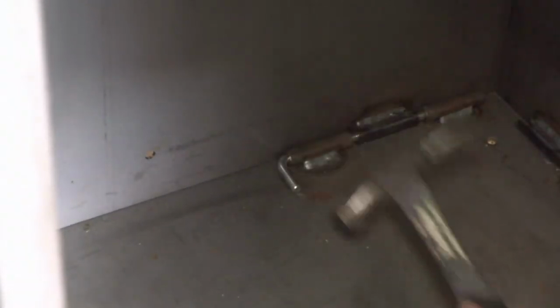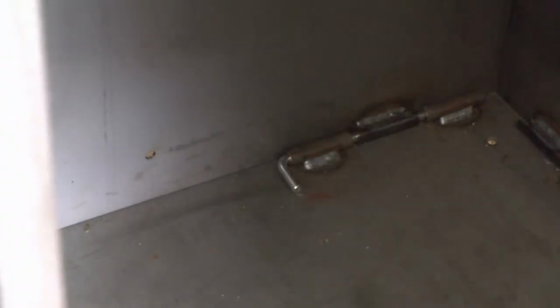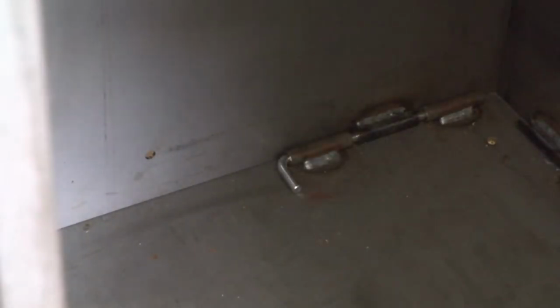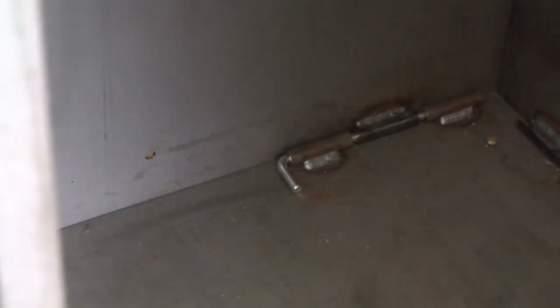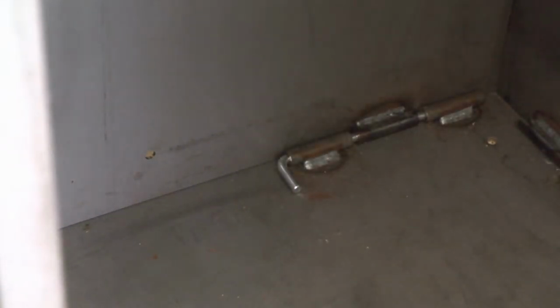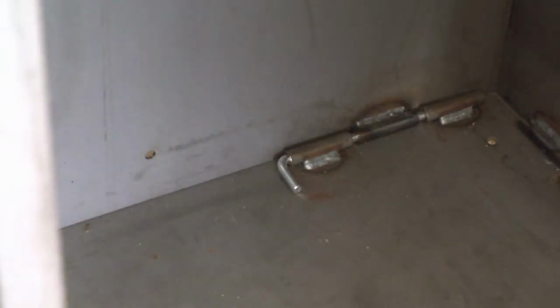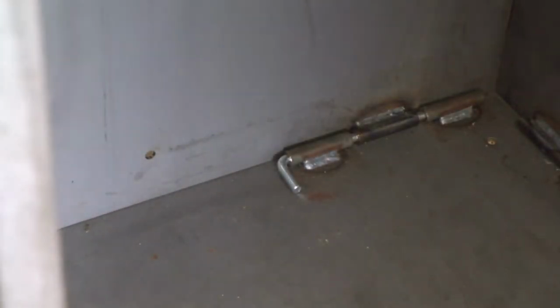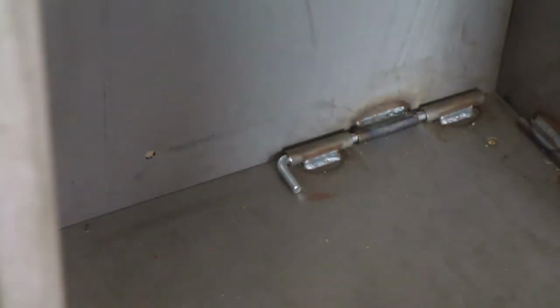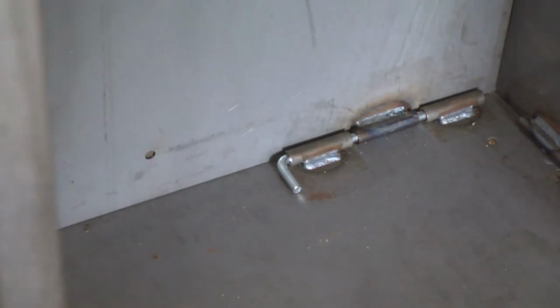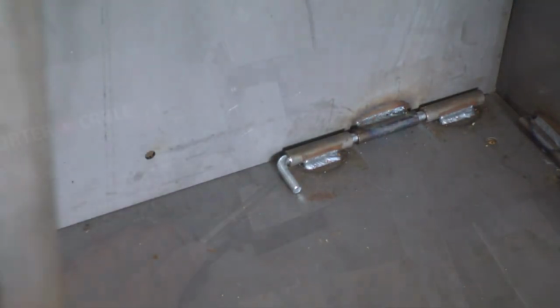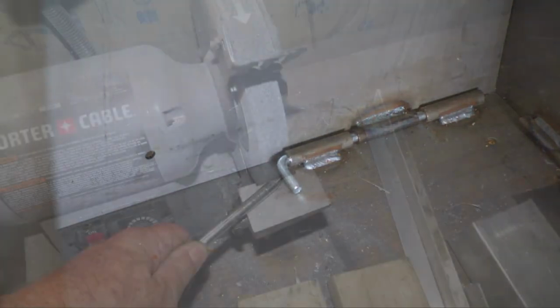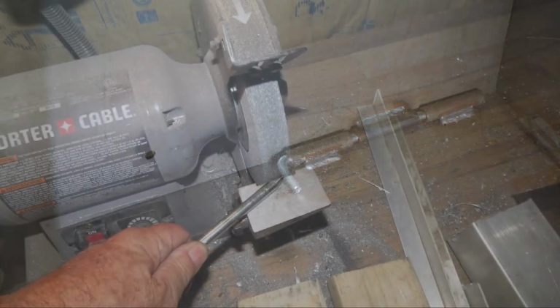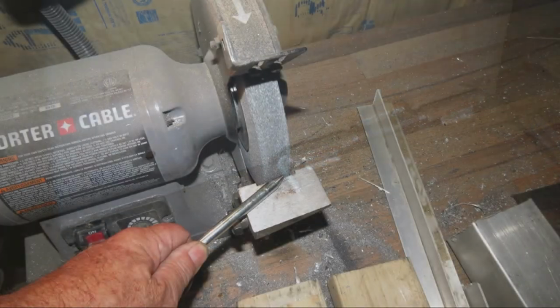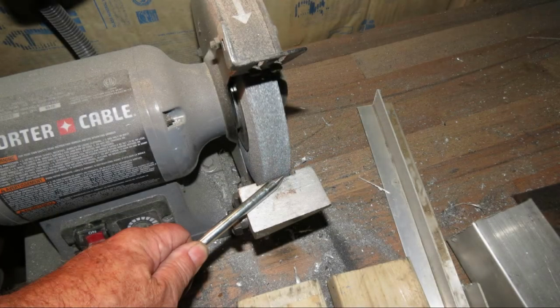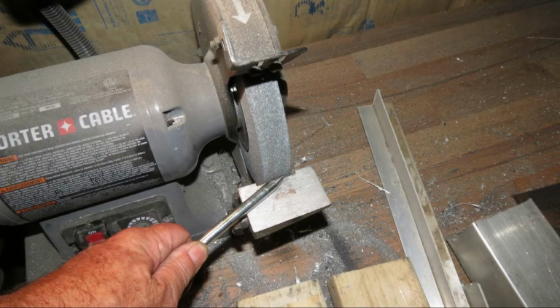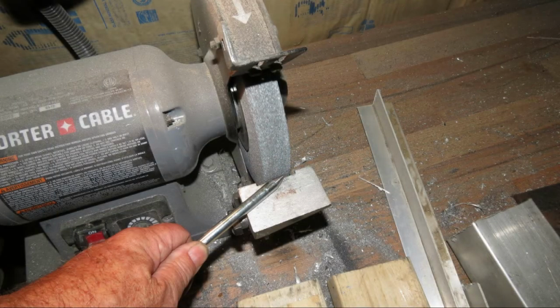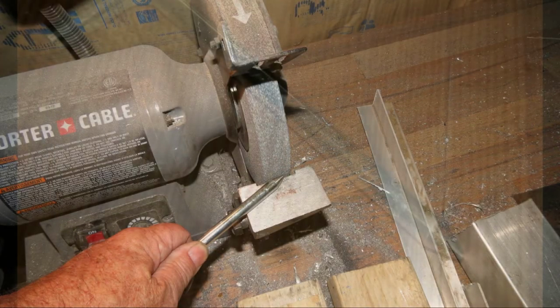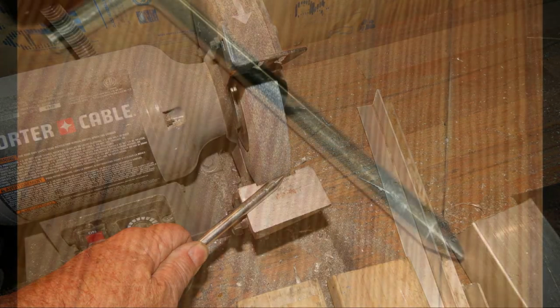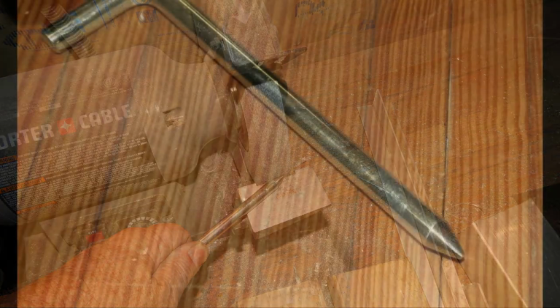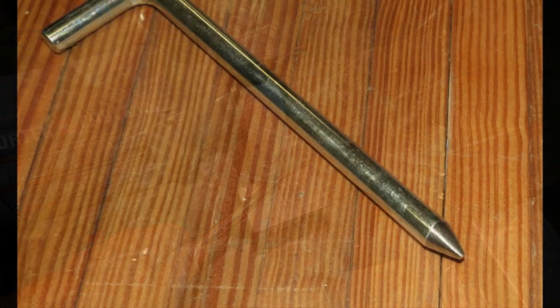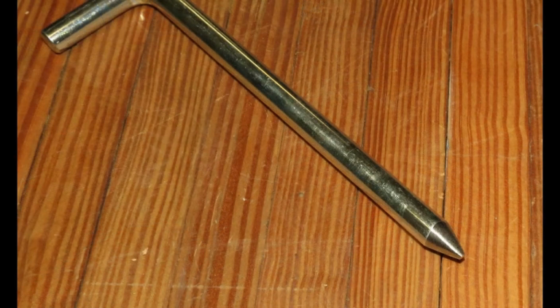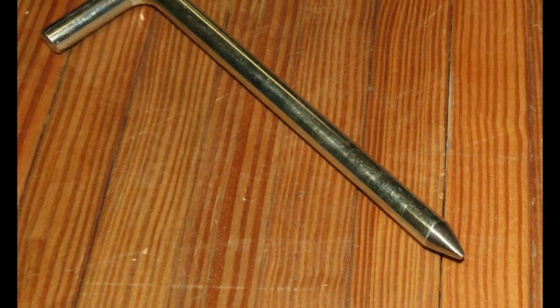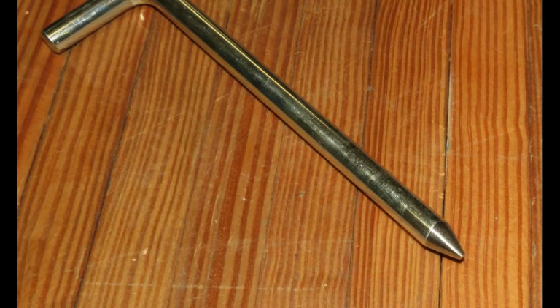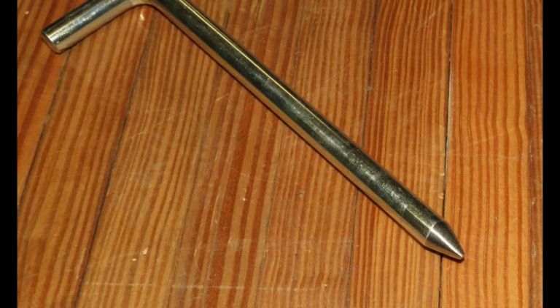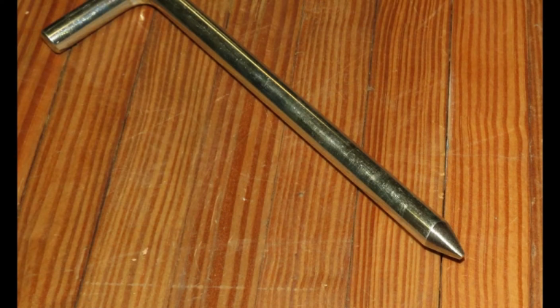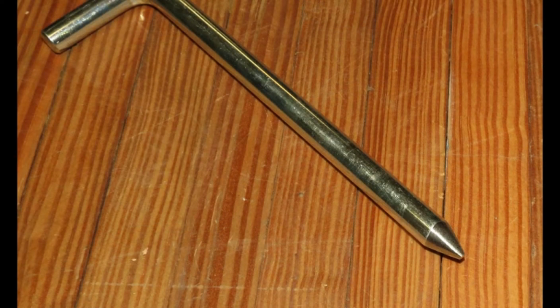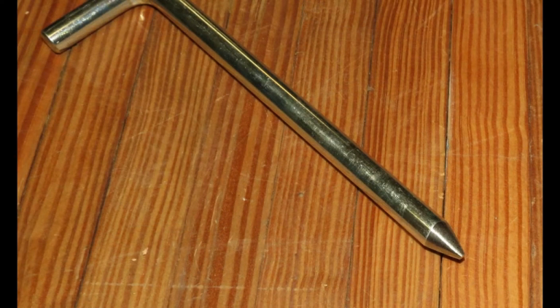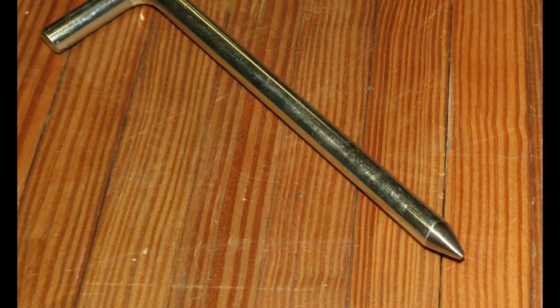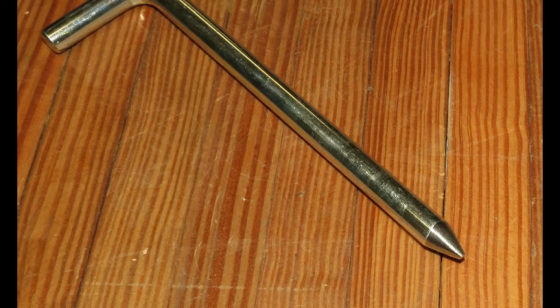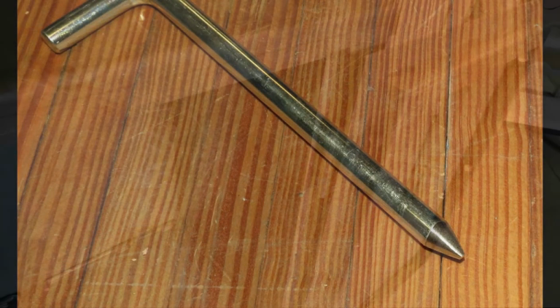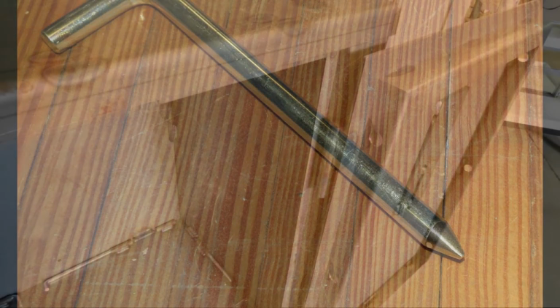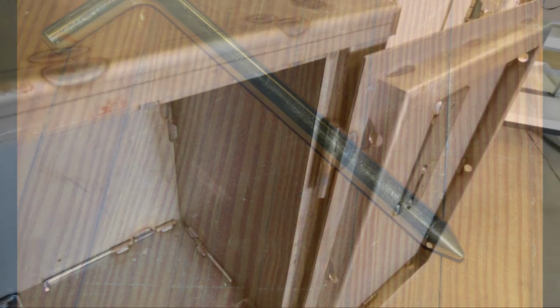In extreme cases we've had customers increase the chamfer on the ends of the pins by grinding them slightly. This is okay to do if you have access to a grinding tool, and if not and you feel it necessary, we are always happy to provide you a couple.